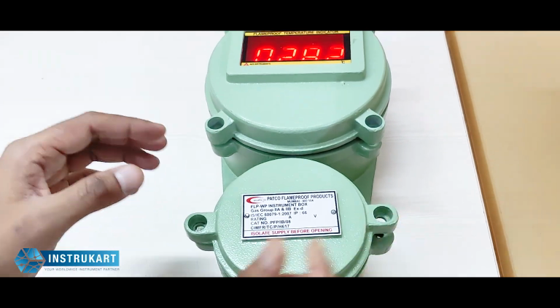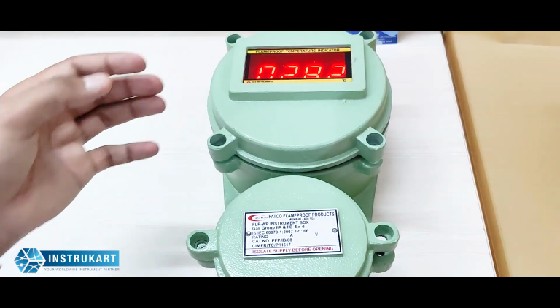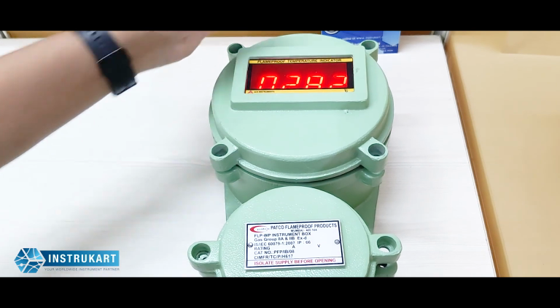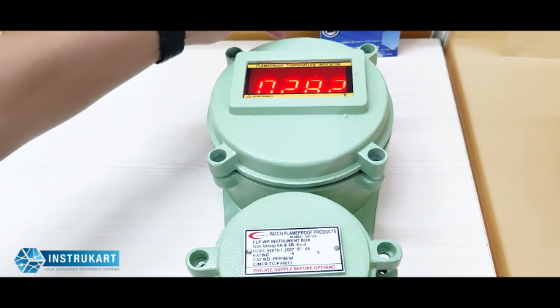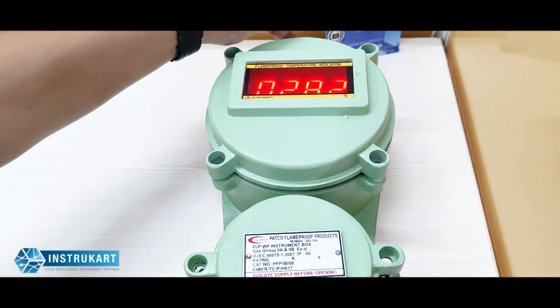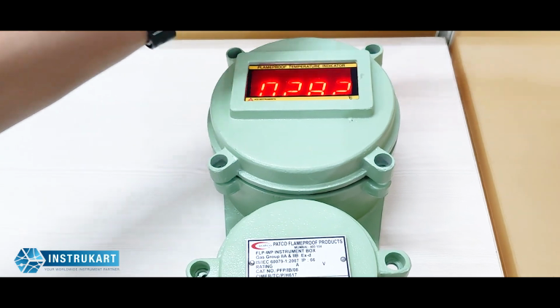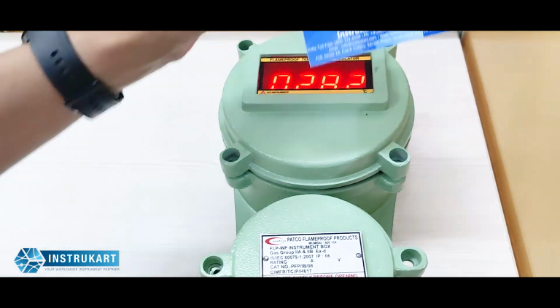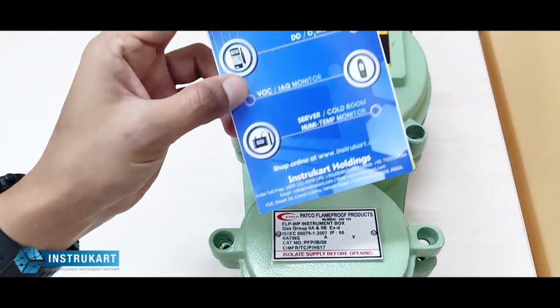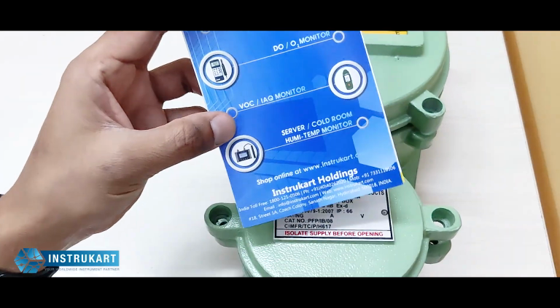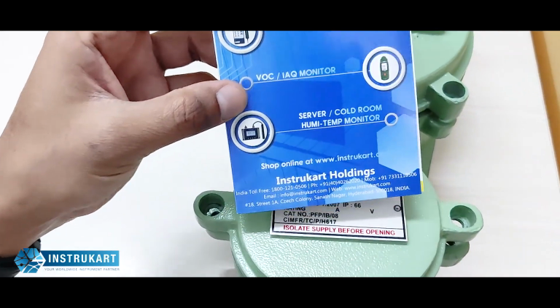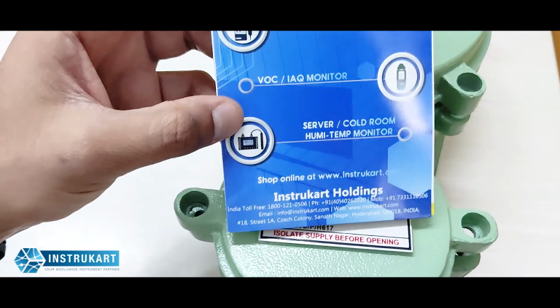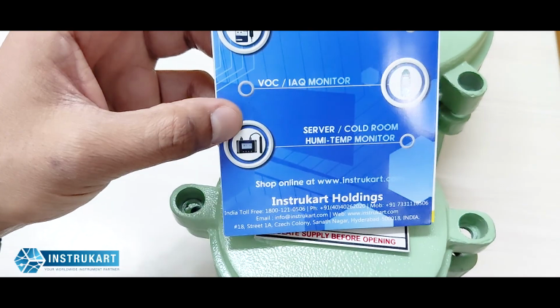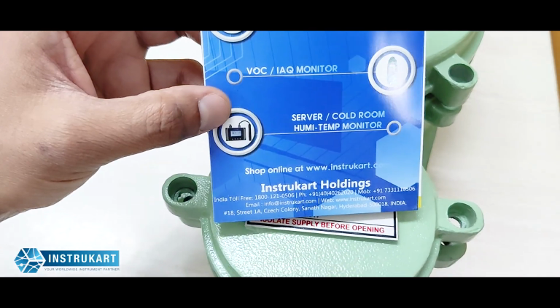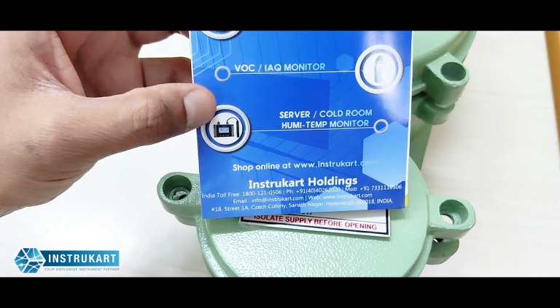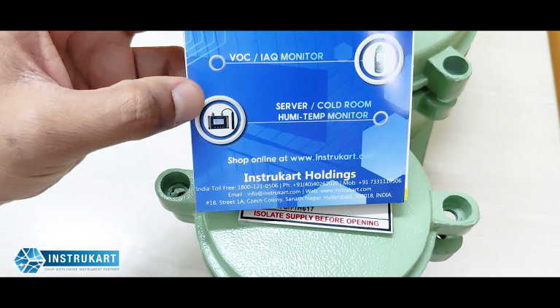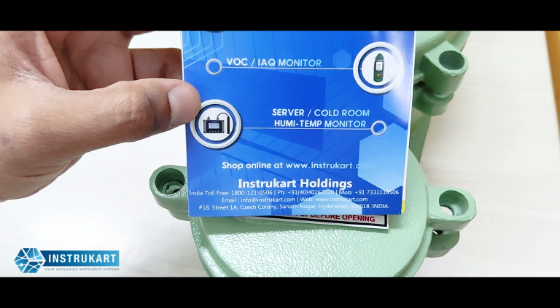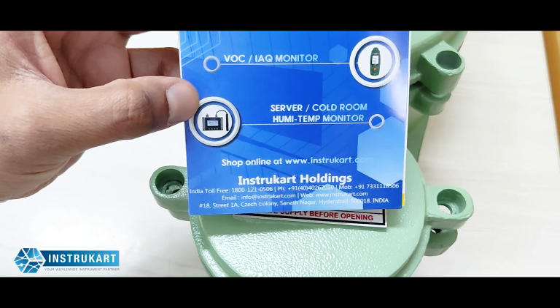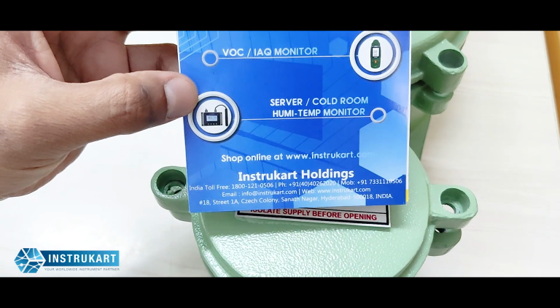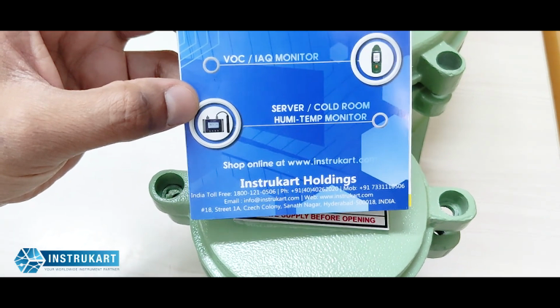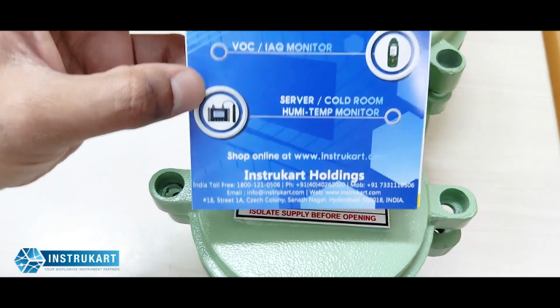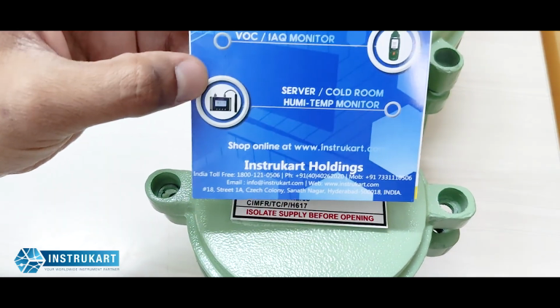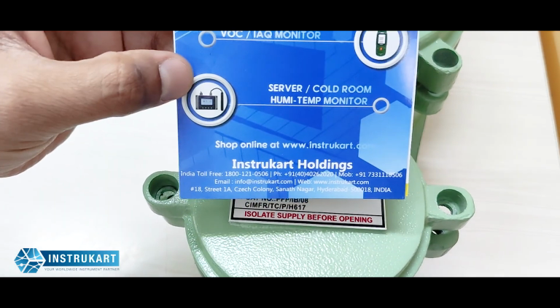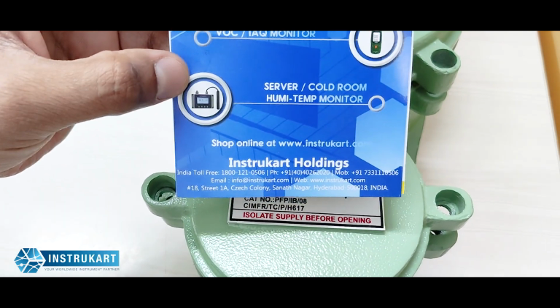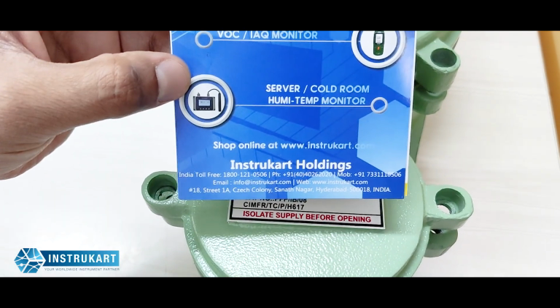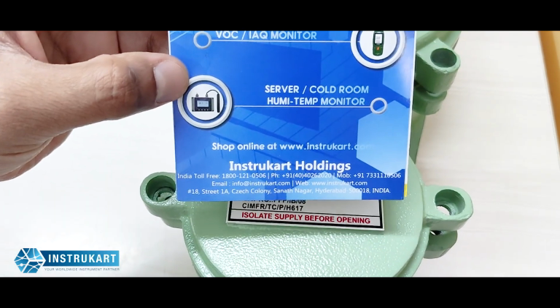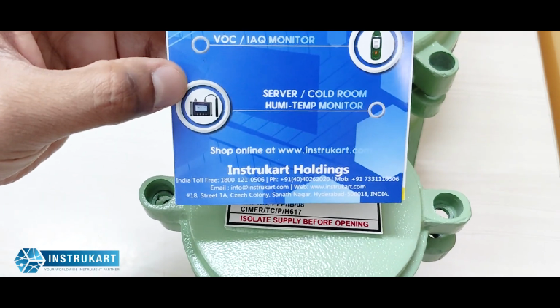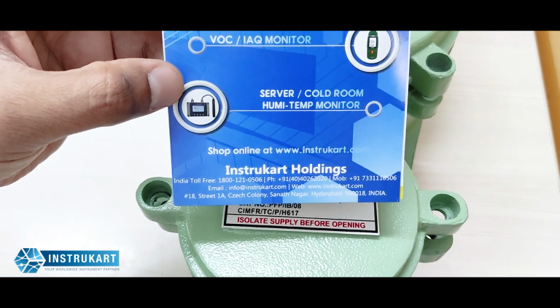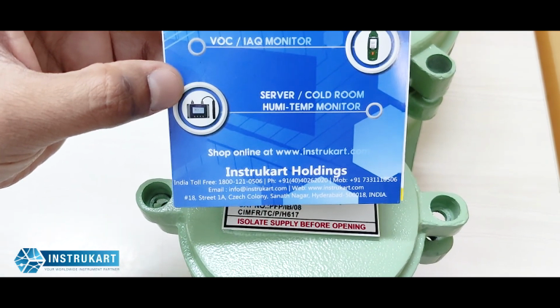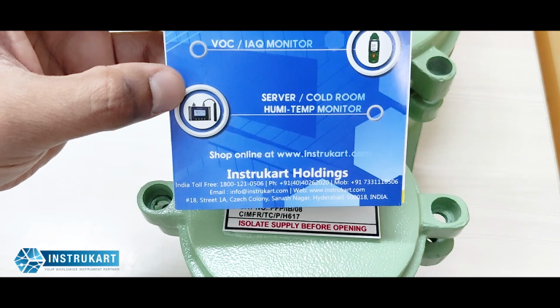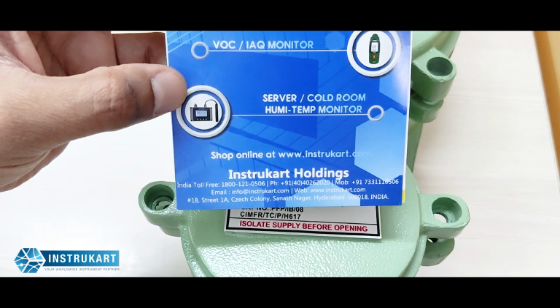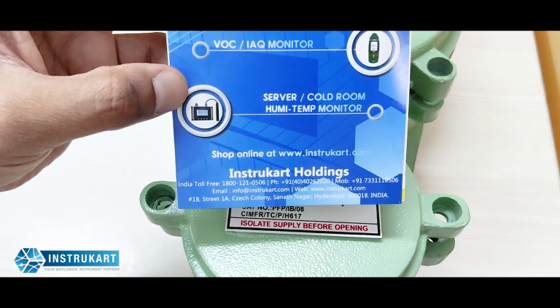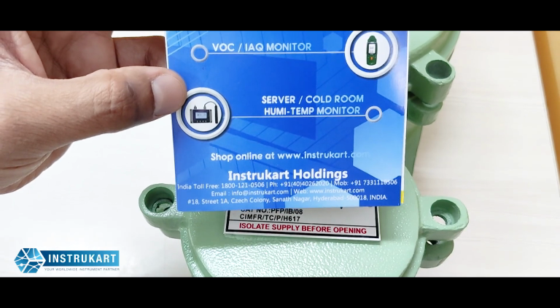For more information on flame-proof devices for temperature, humidity, RPM, or any other parameter, you can always reach us at instrukart.com. Thanks for watching.